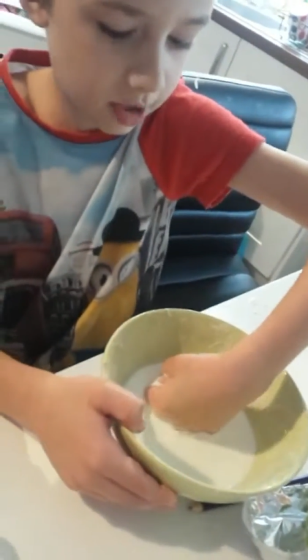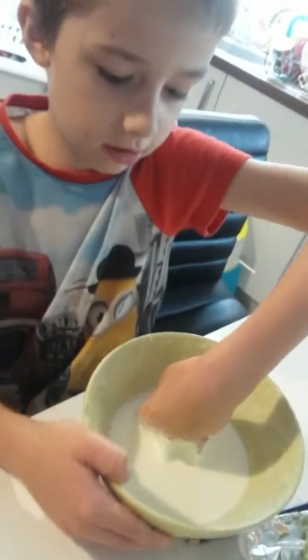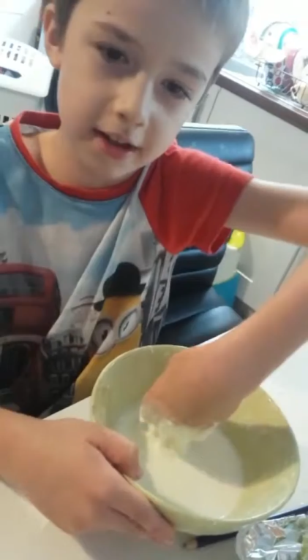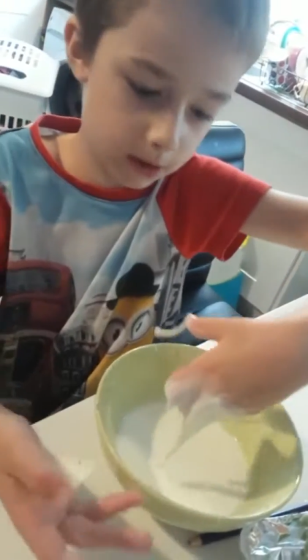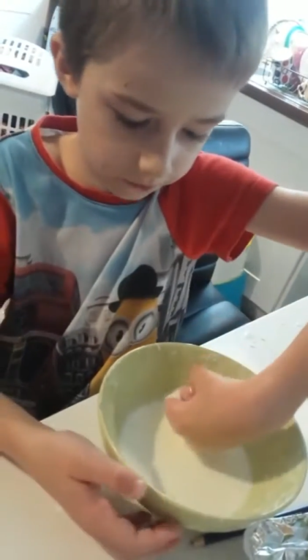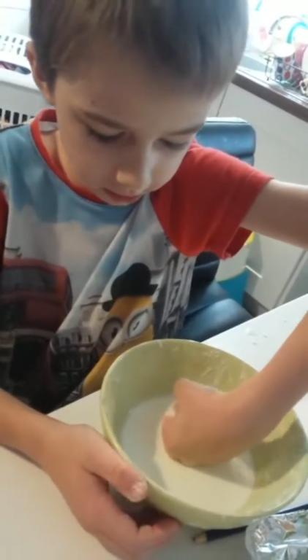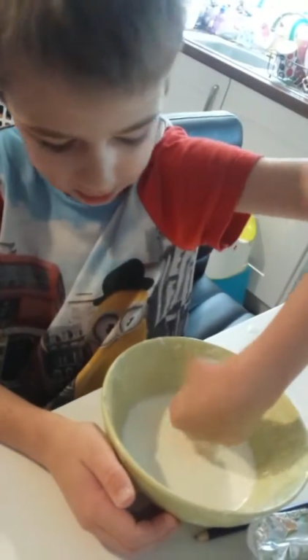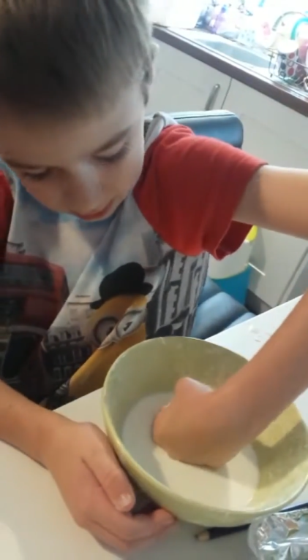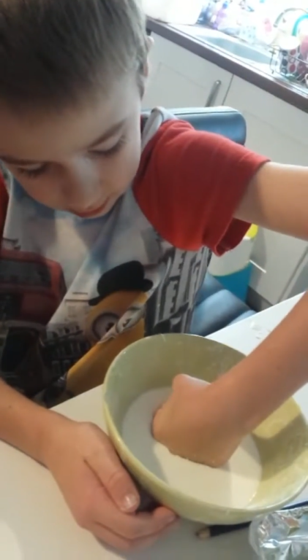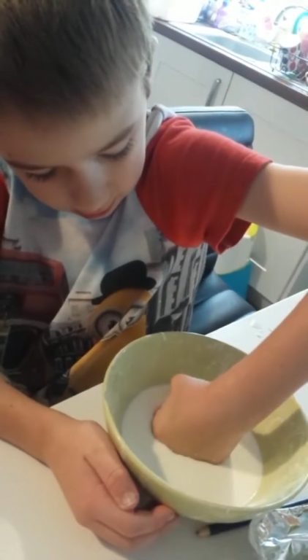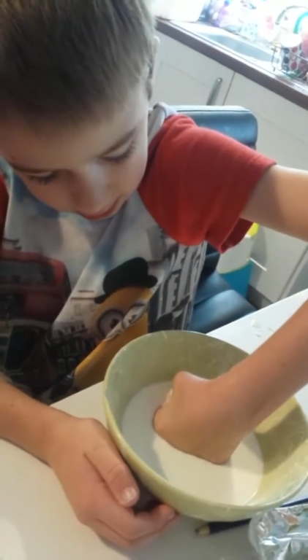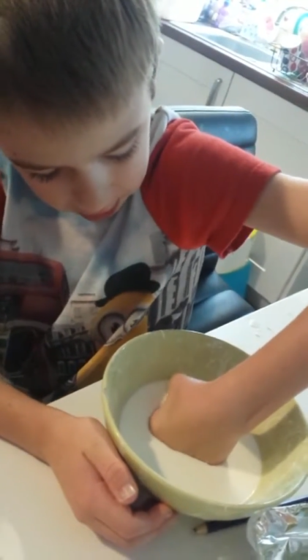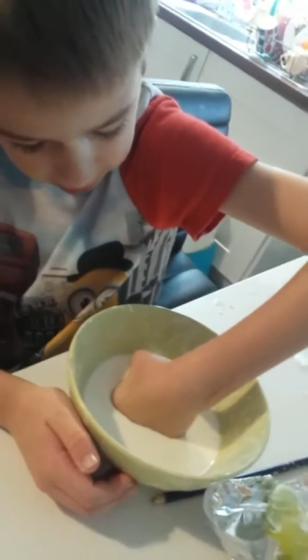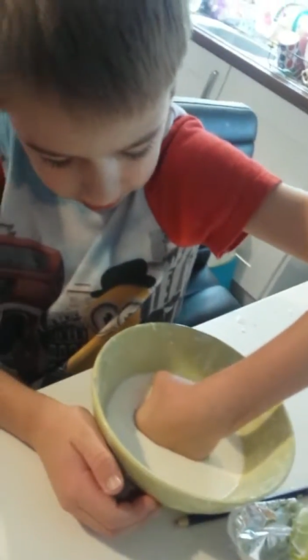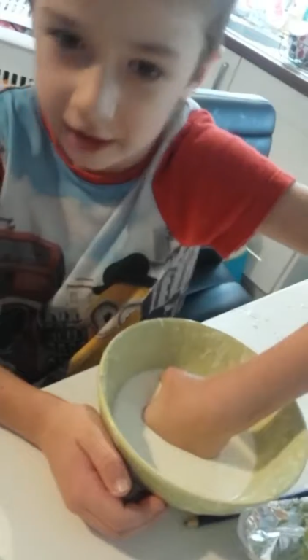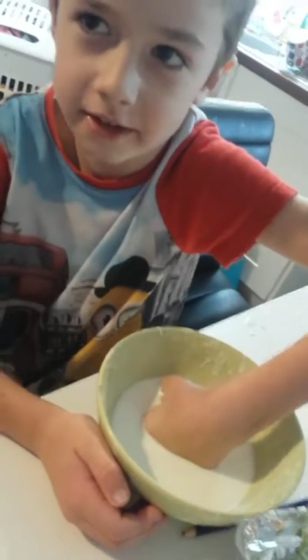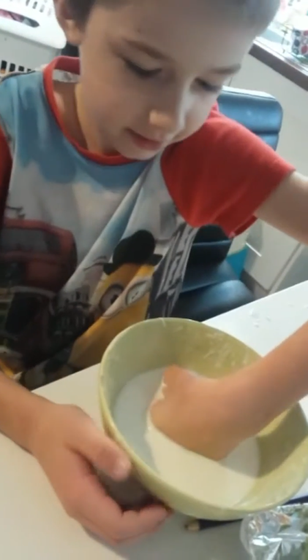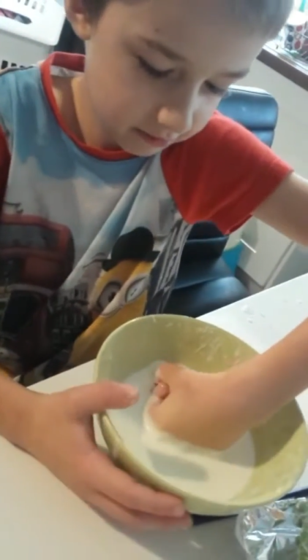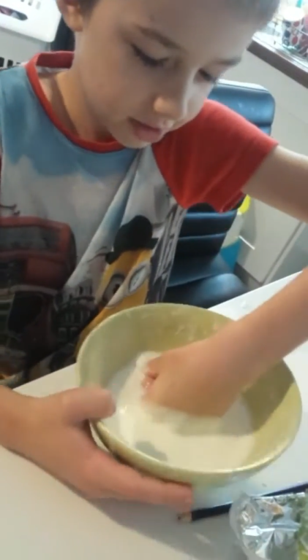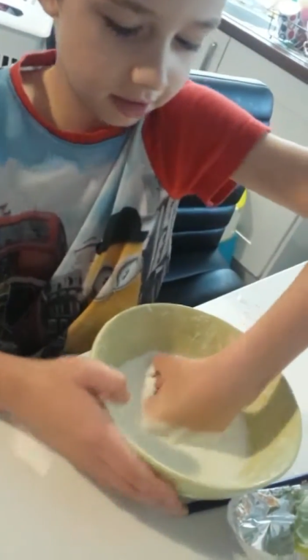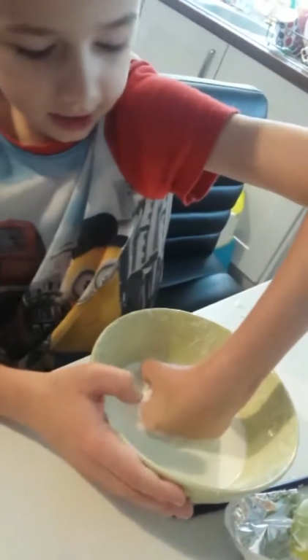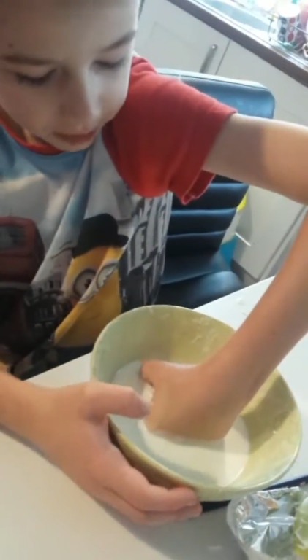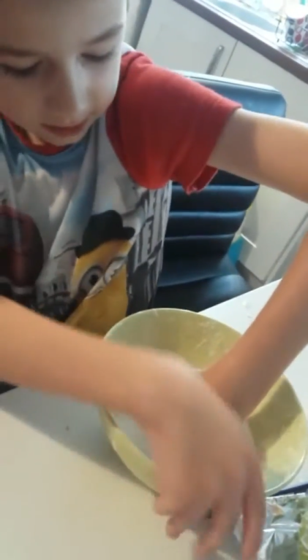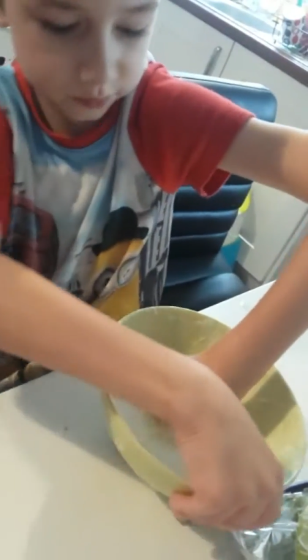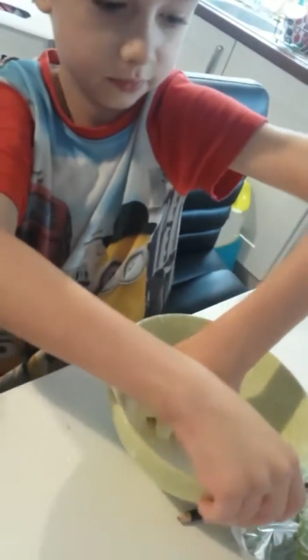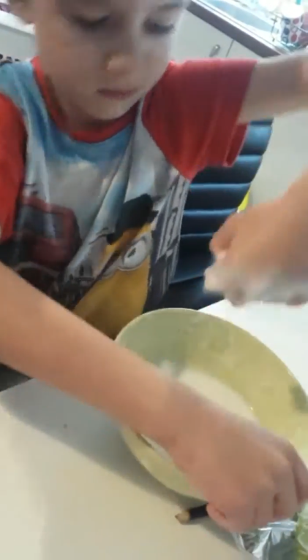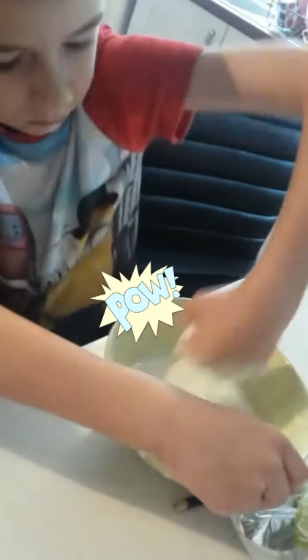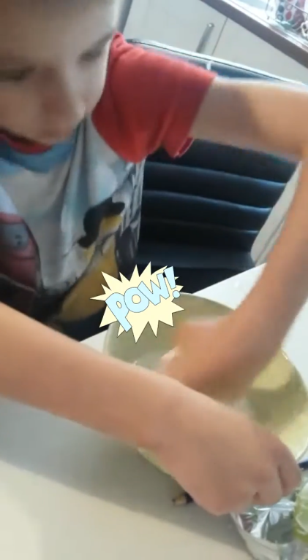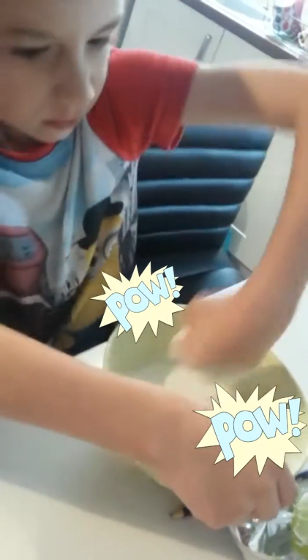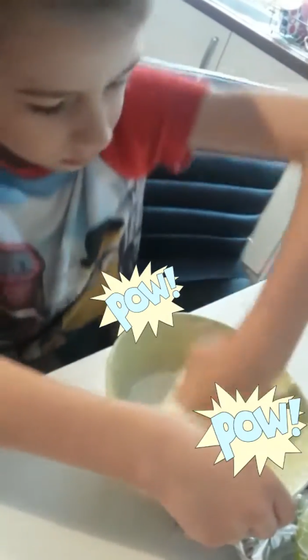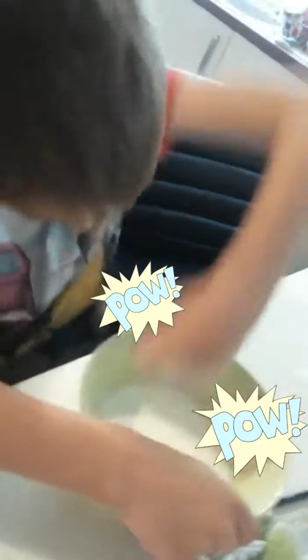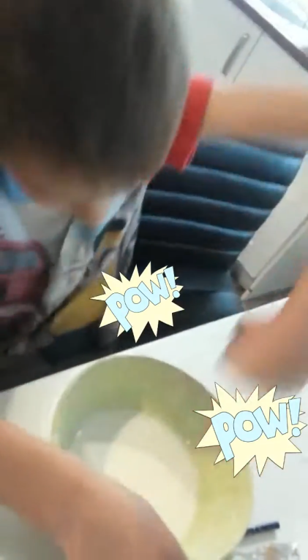And then if you want to use a fist, it goes like this — it just sucks you in. Looks like liquid again. But if you hit it with some force, it's like solid.